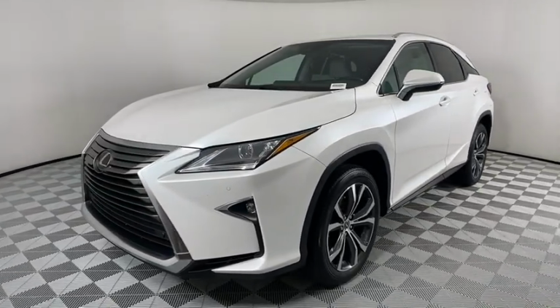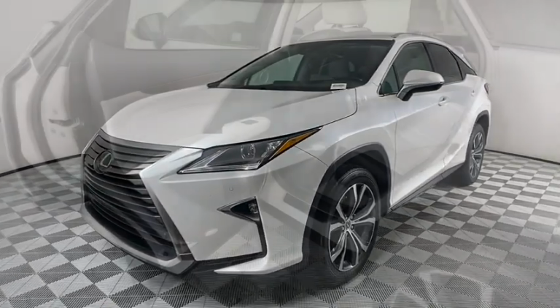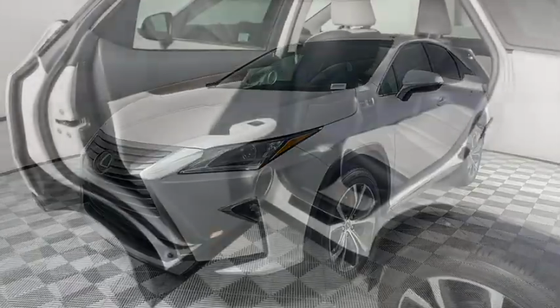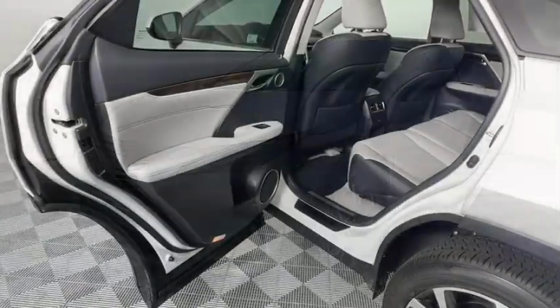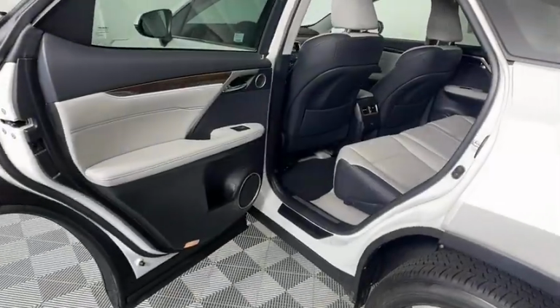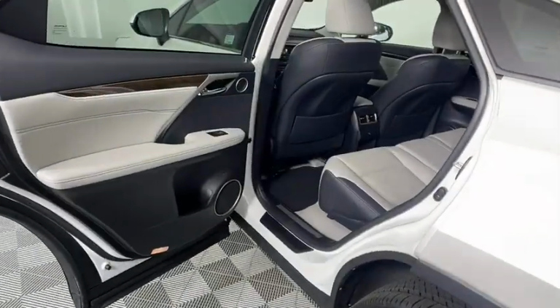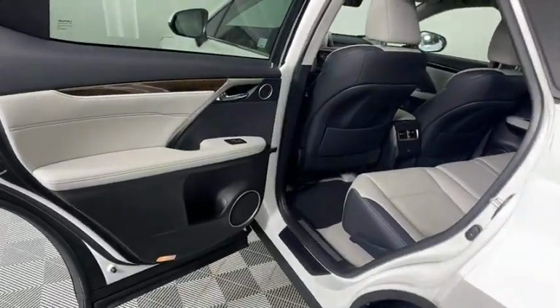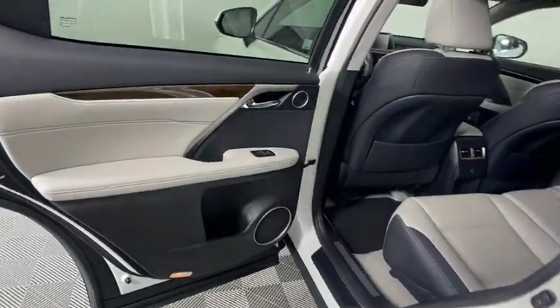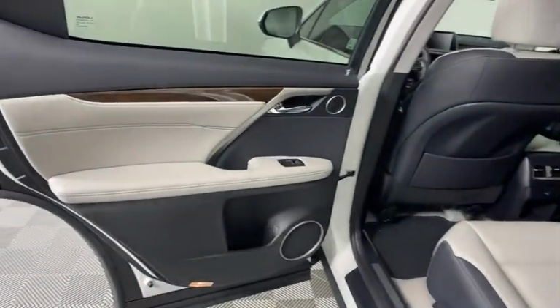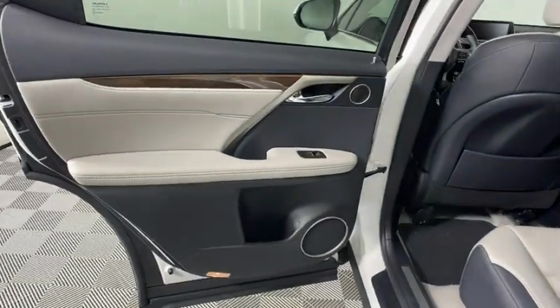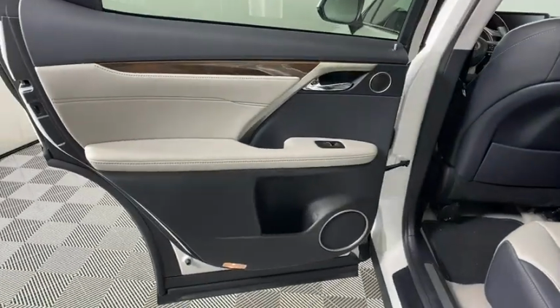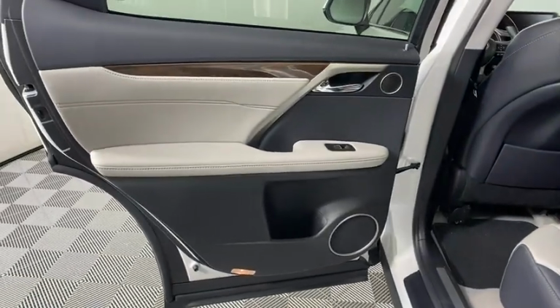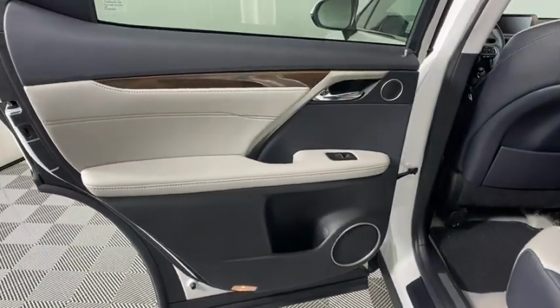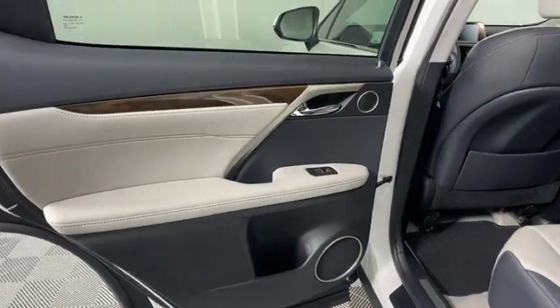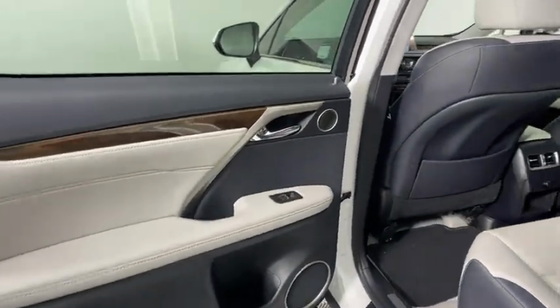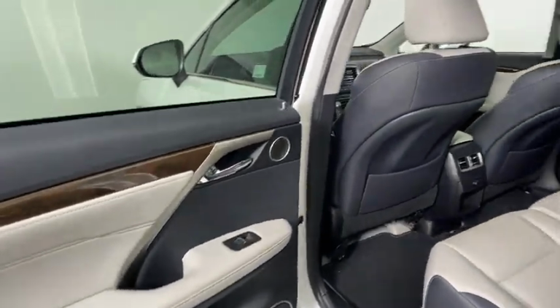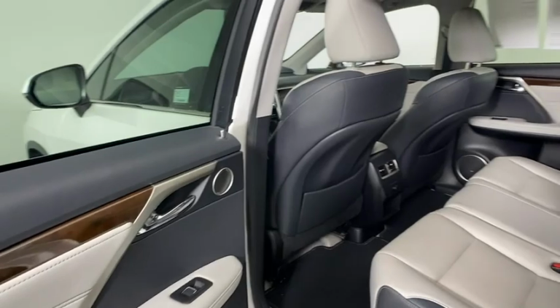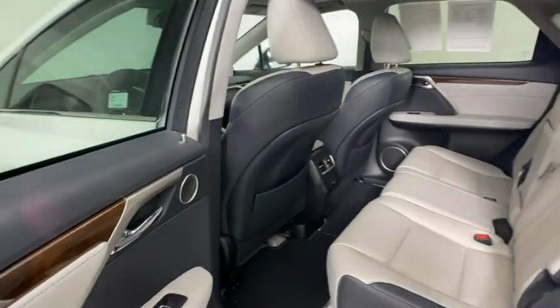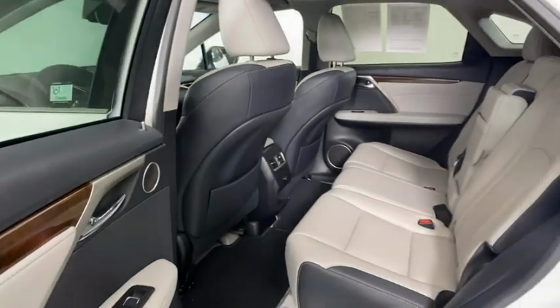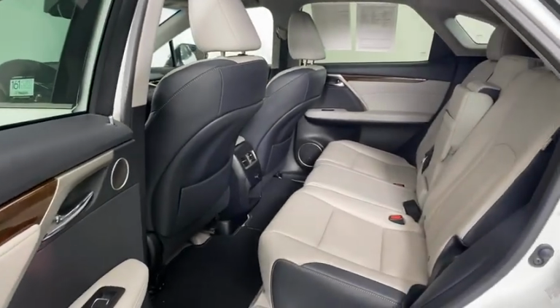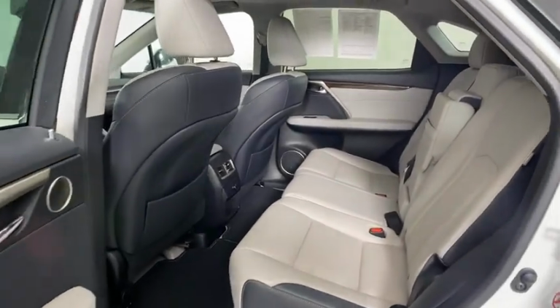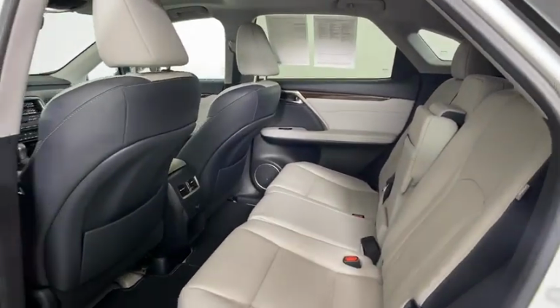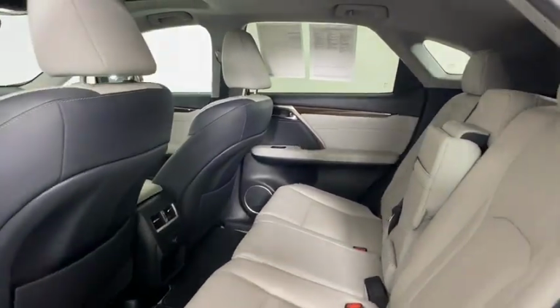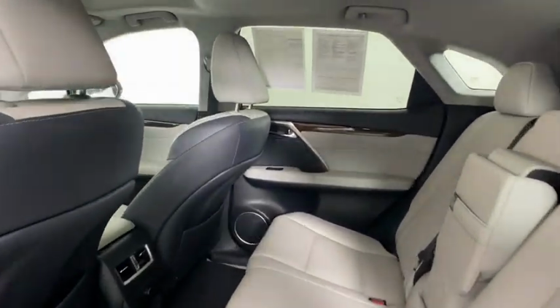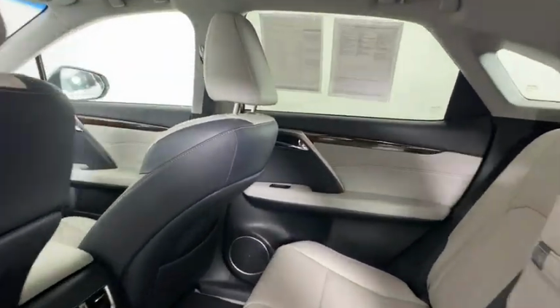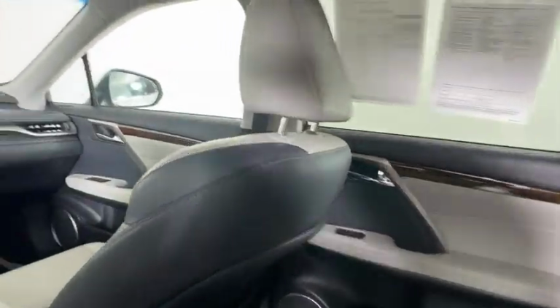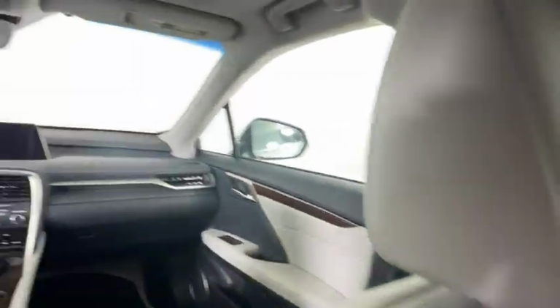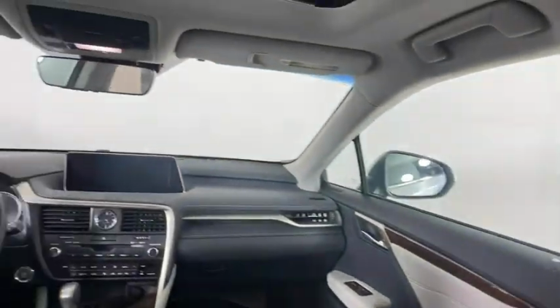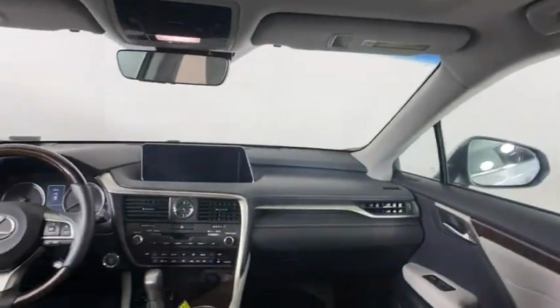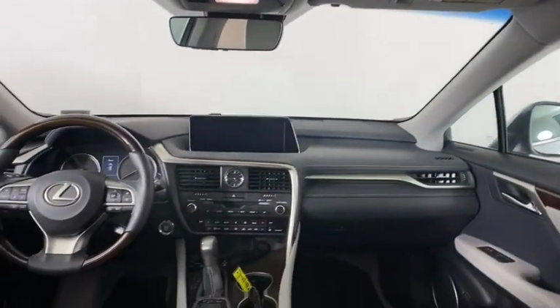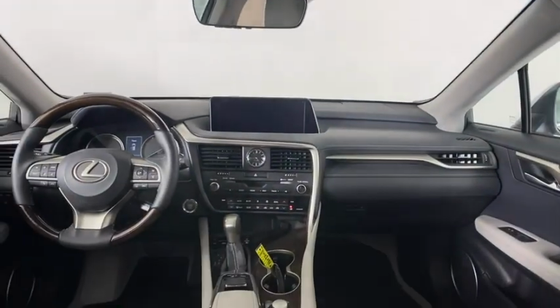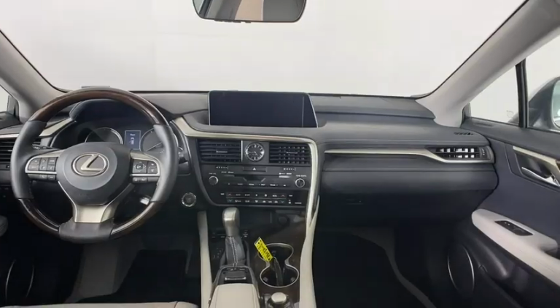Hard disc drive media storage, floor mats, aluminum wheels, cruise control, auto-dimming rear-view mirror, four-wheel disc brakes, universal garage door opener, climate control, rear defrost.